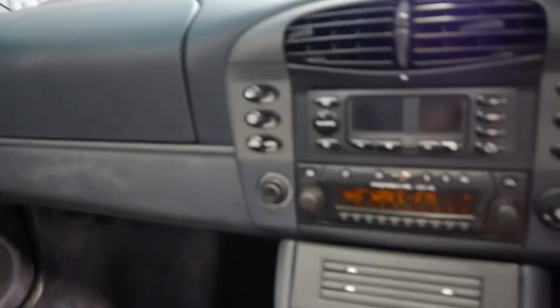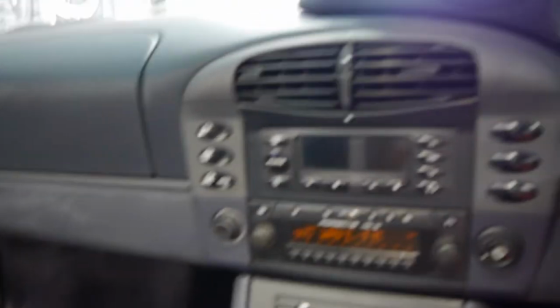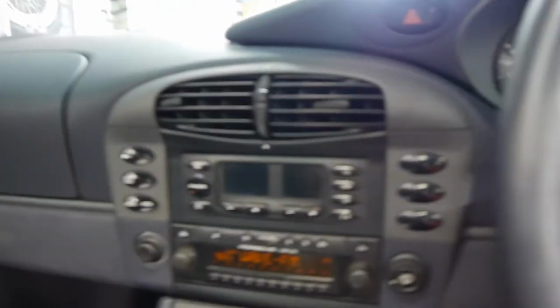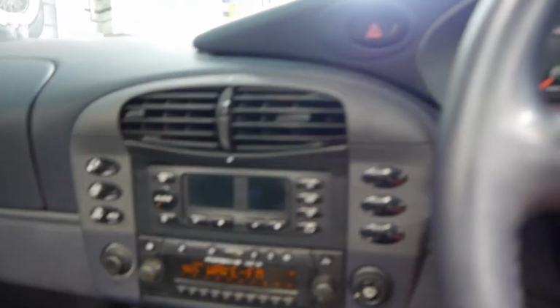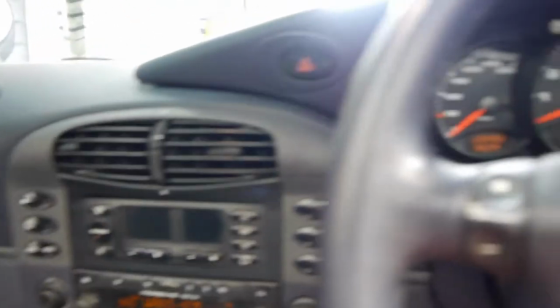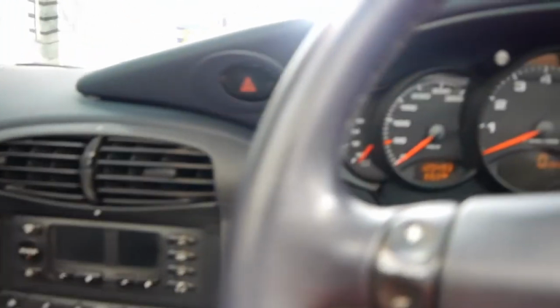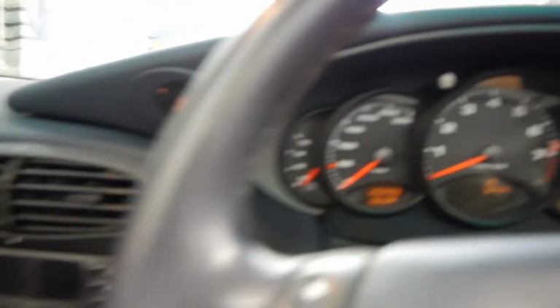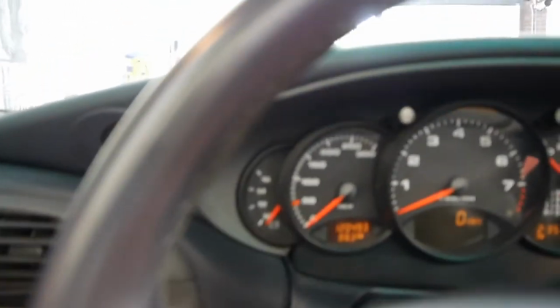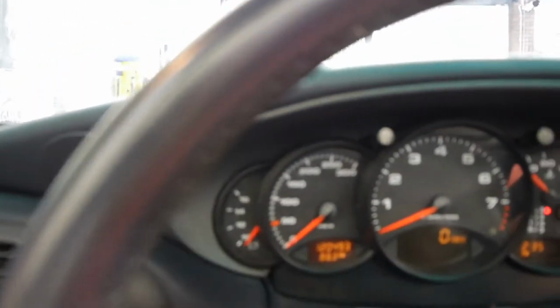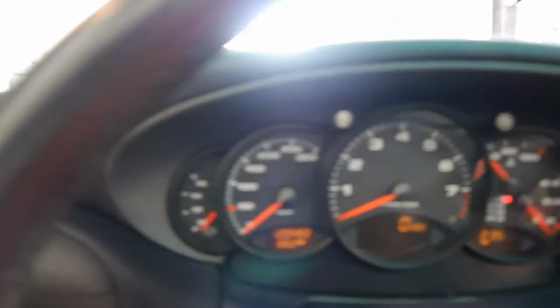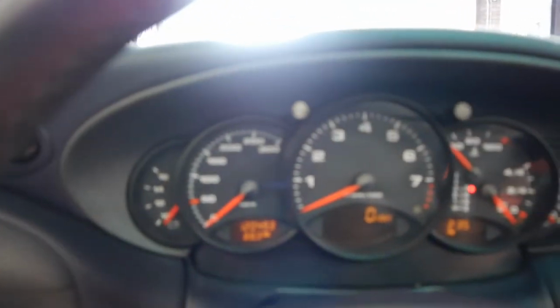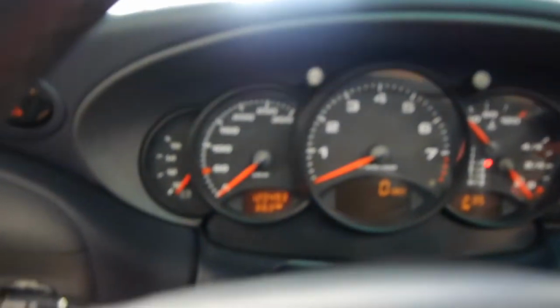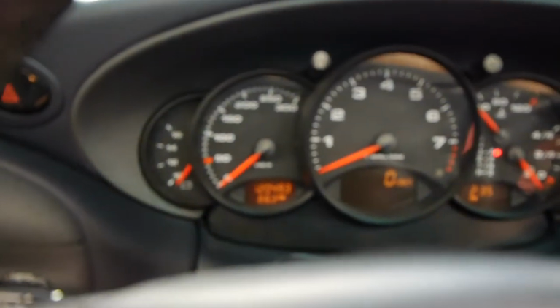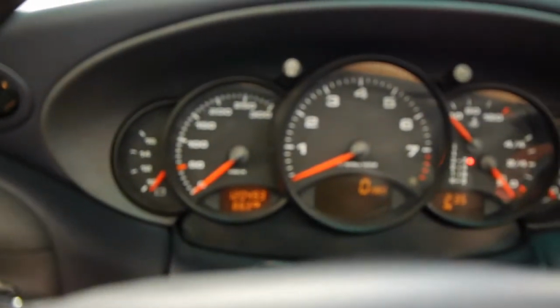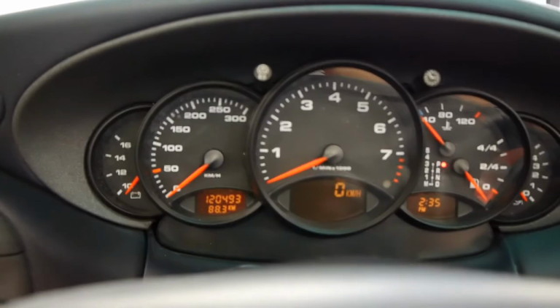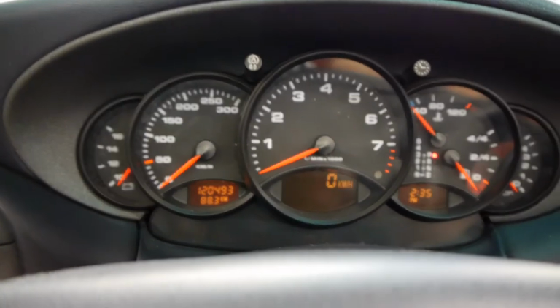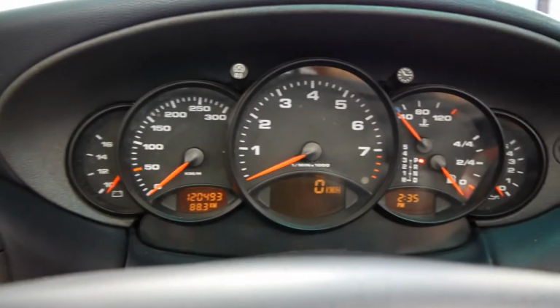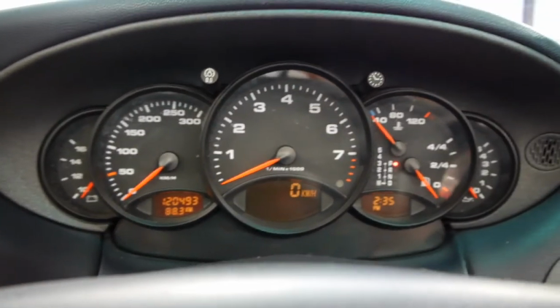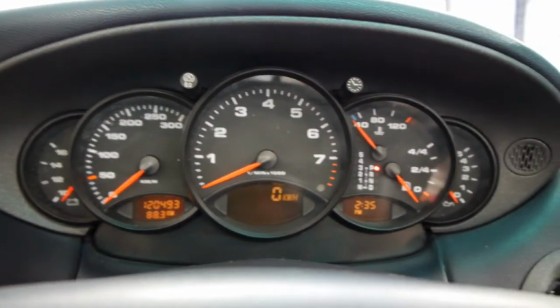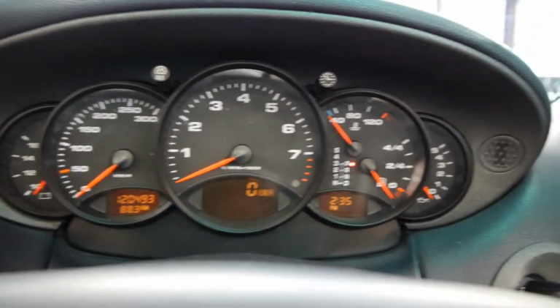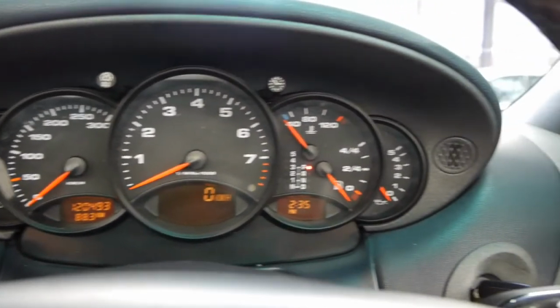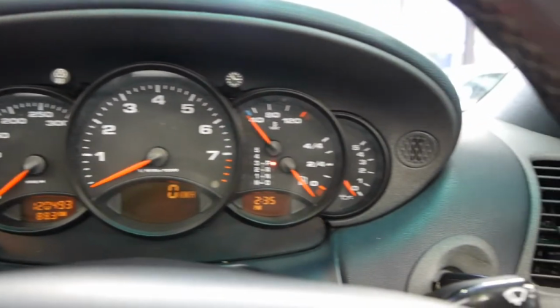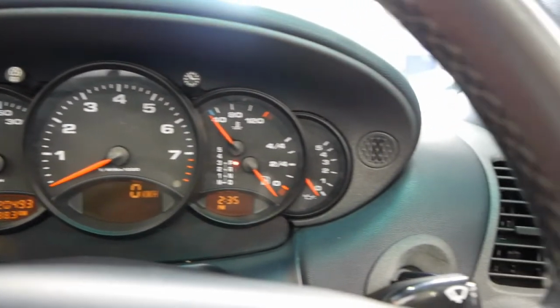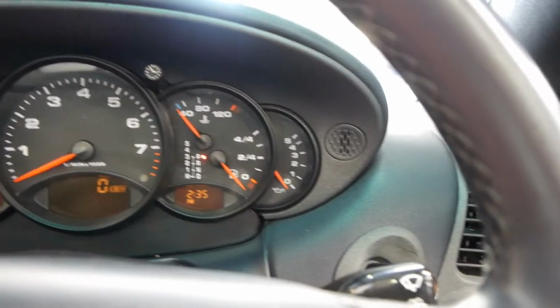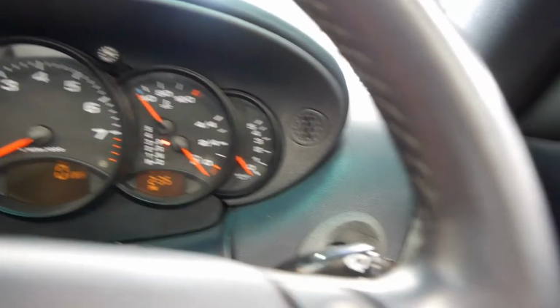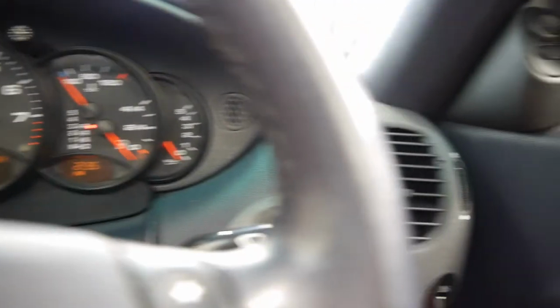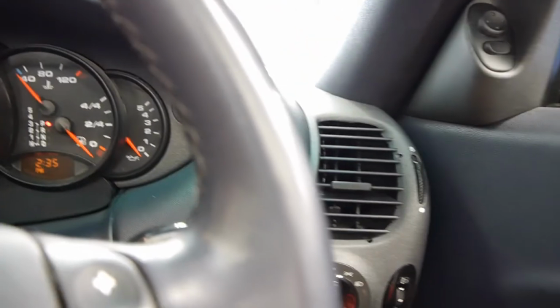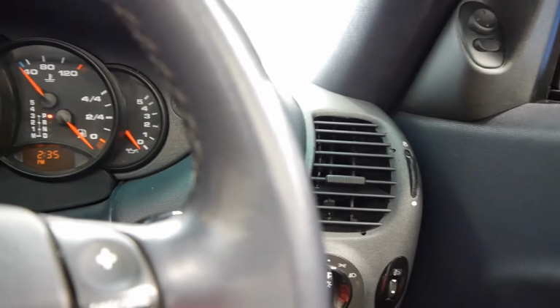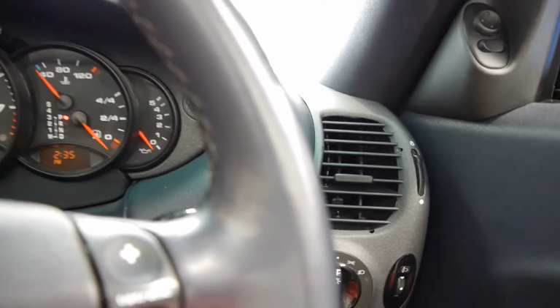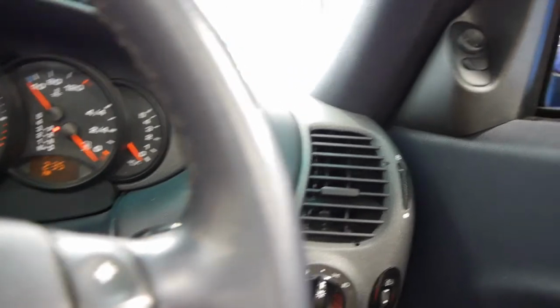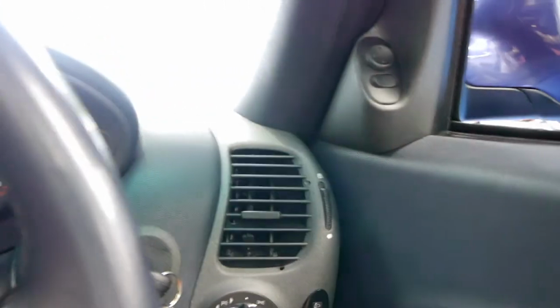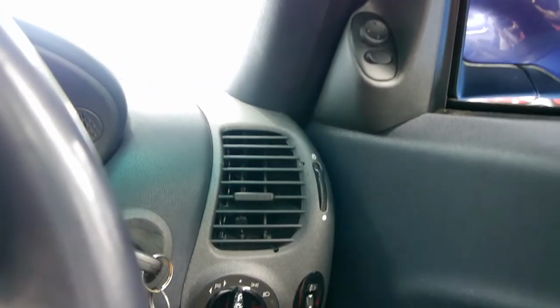It's even got your original Porsche mats. All the gauges are crystal clear as well. I've driven a lot of these and it drives very, very well indeed.